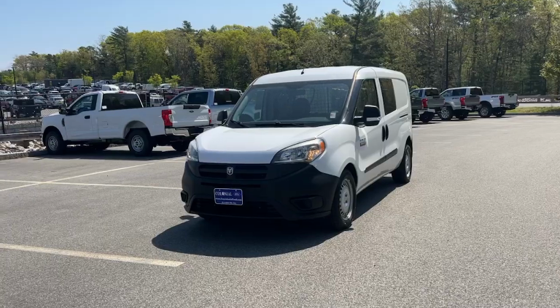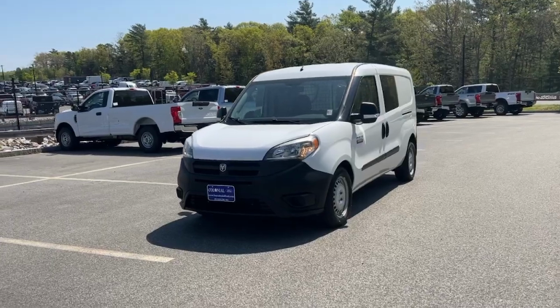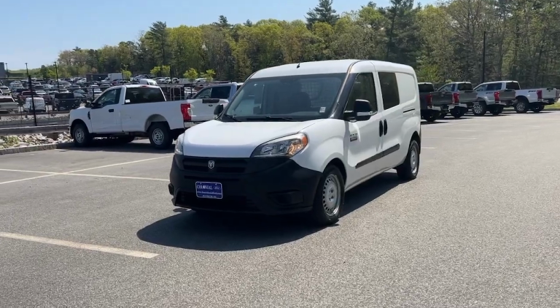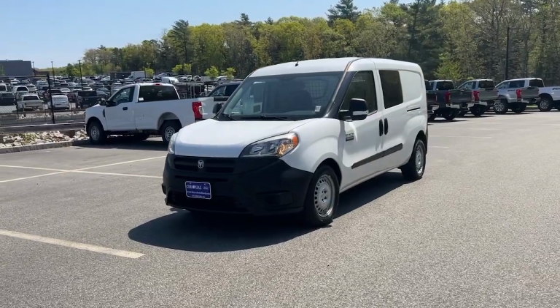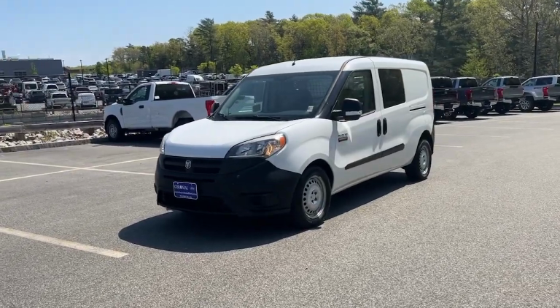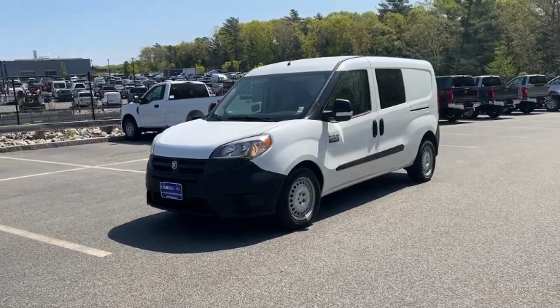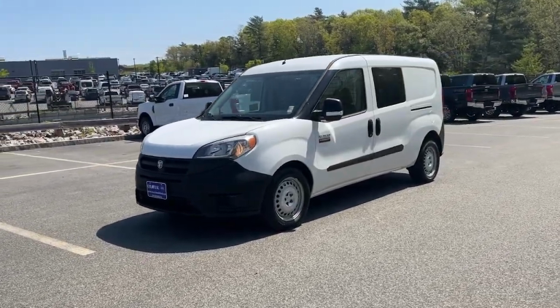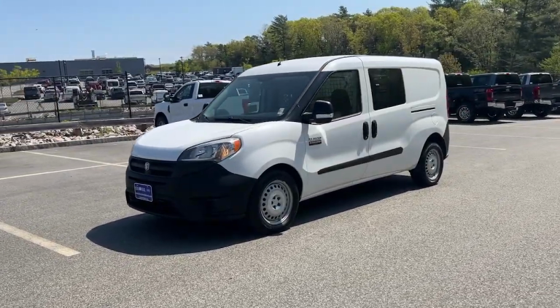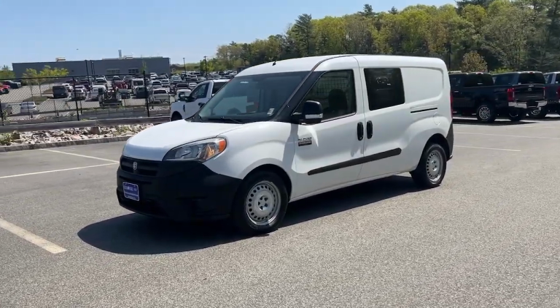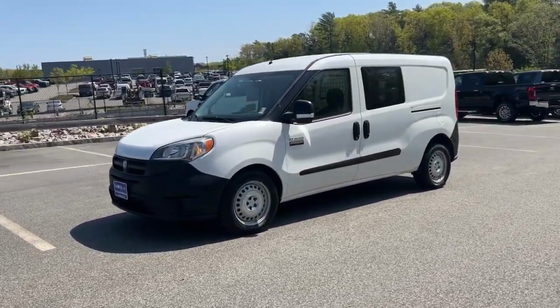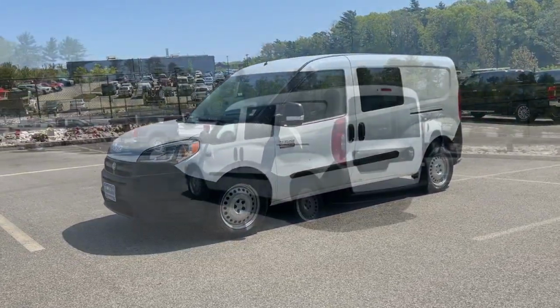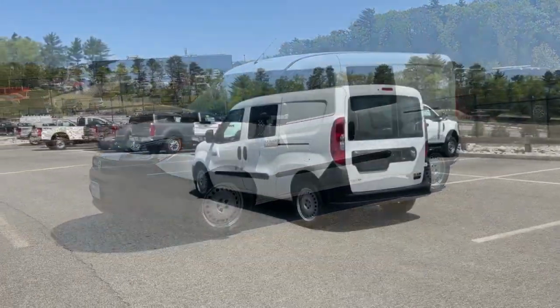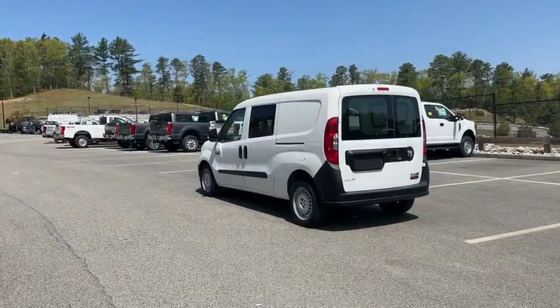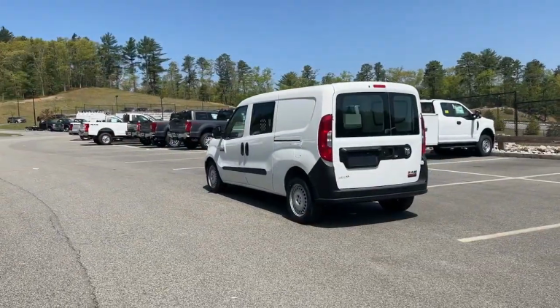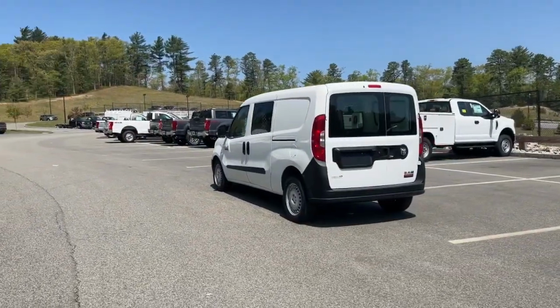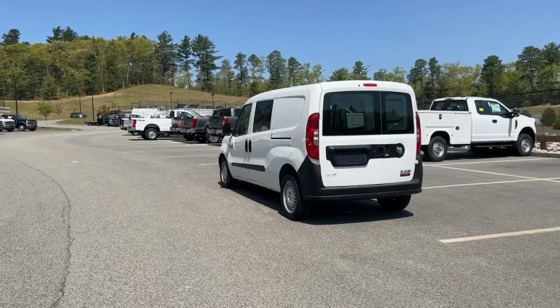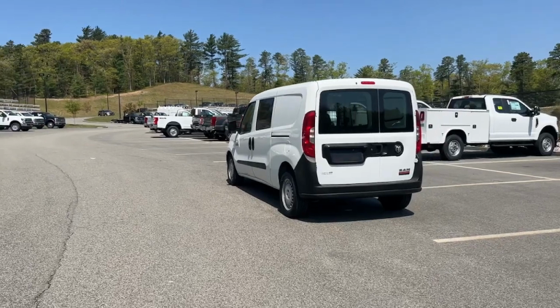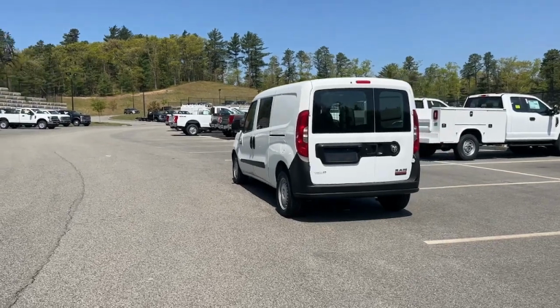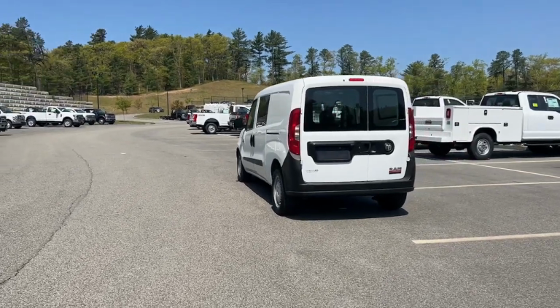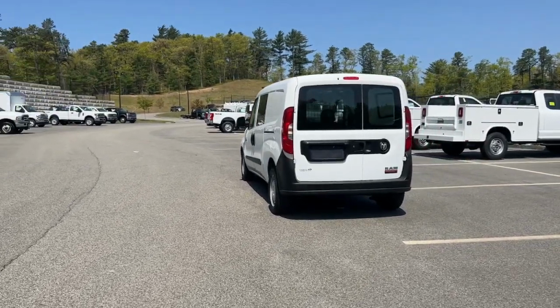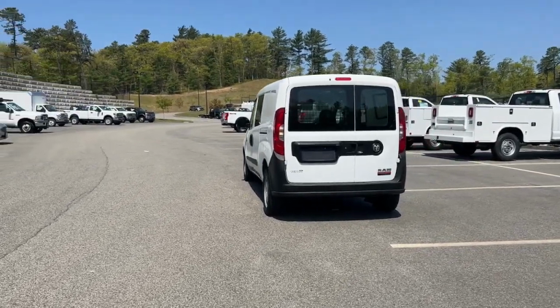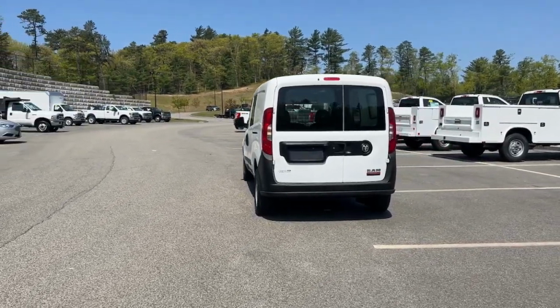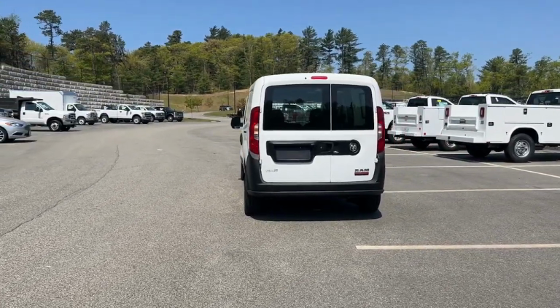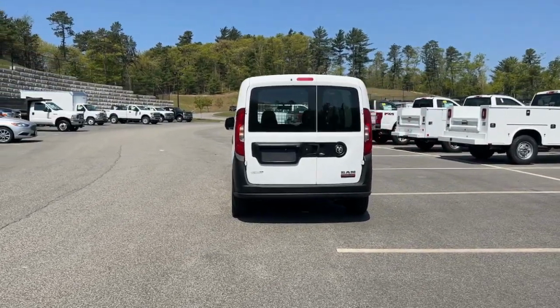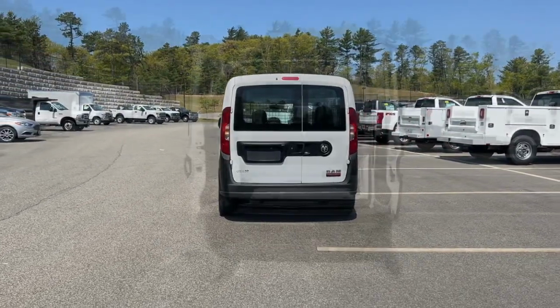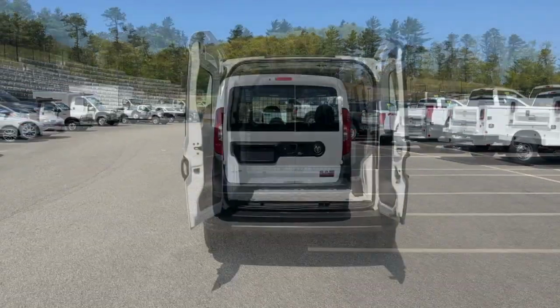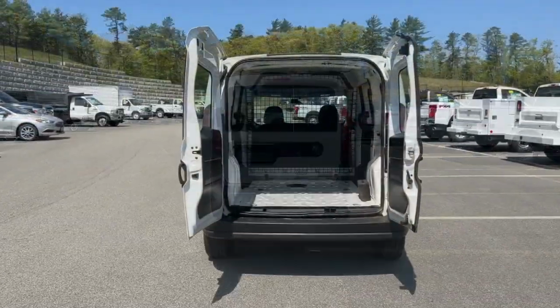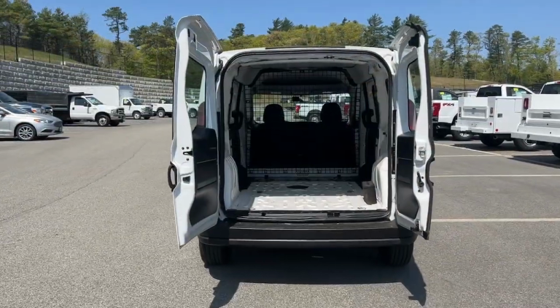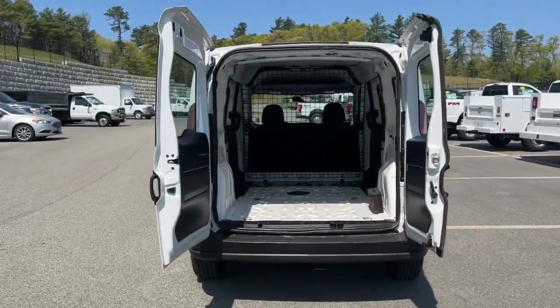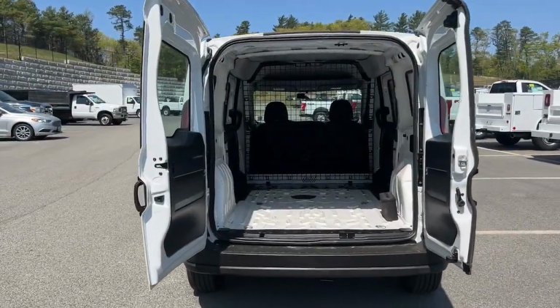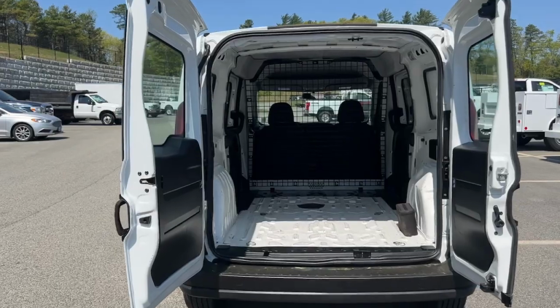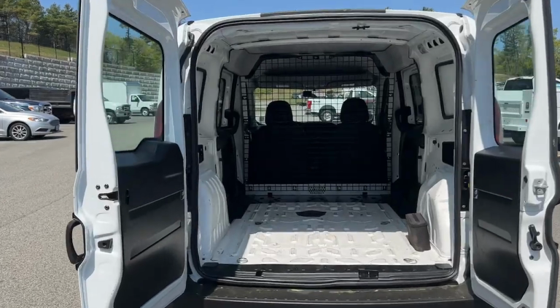Picture yourself in the 2016 Ram Promaster City. With less than 45,000 miles on the odometer, this vehicle stands out from the rest.